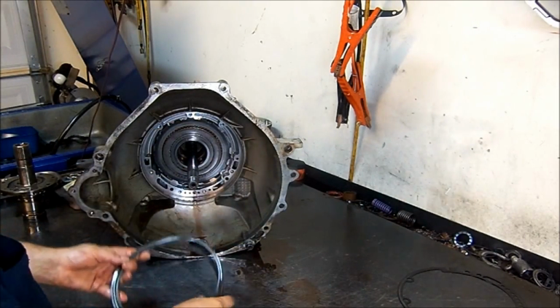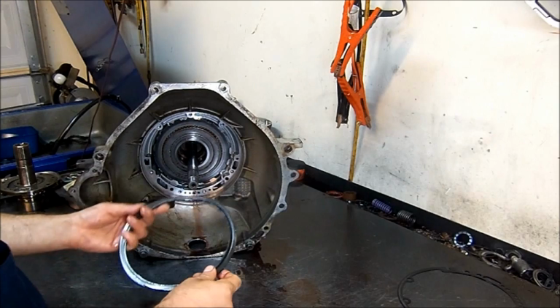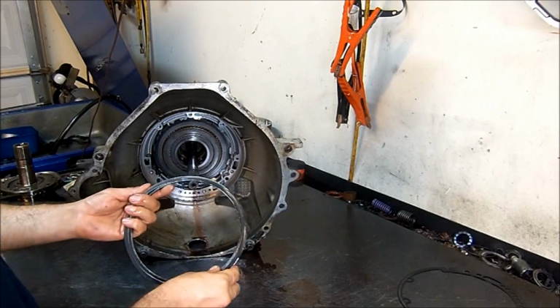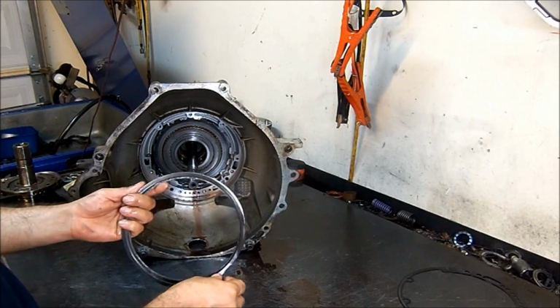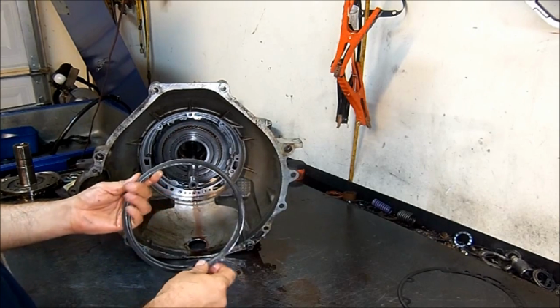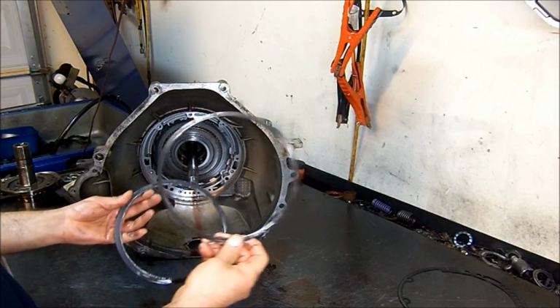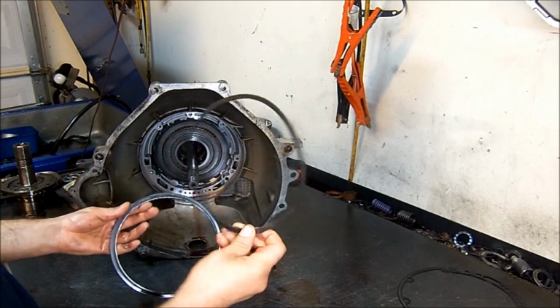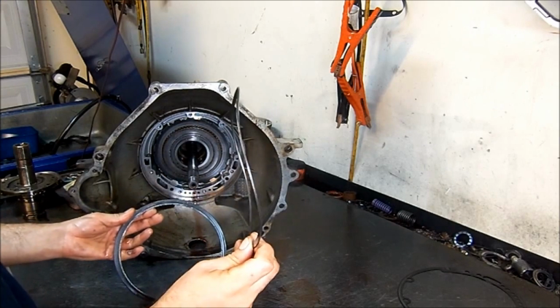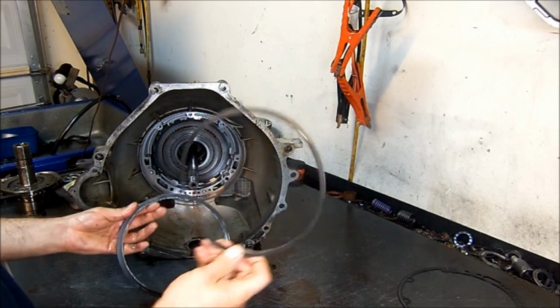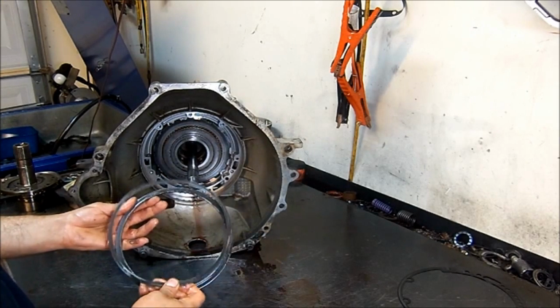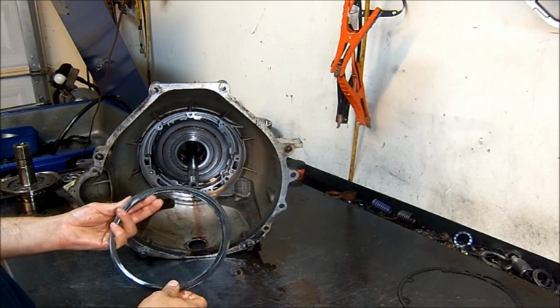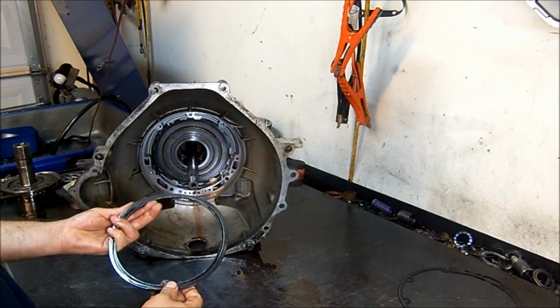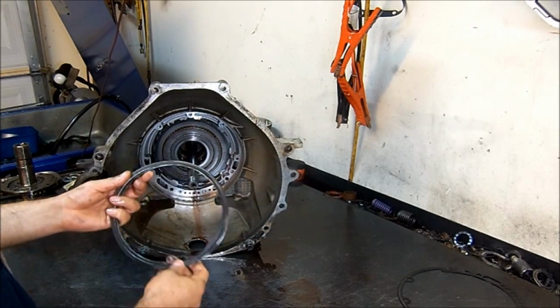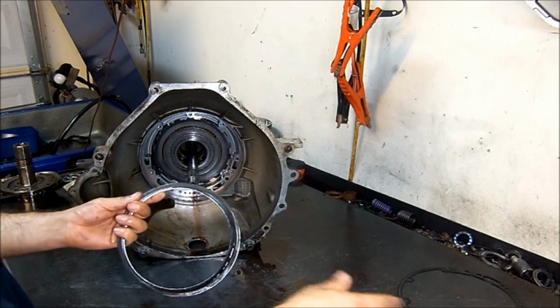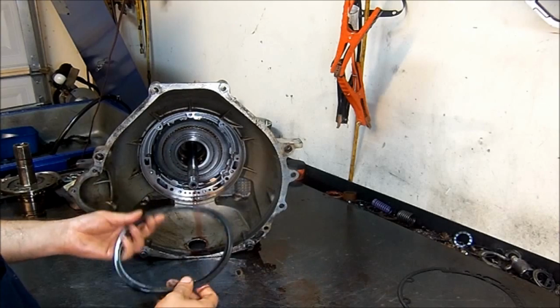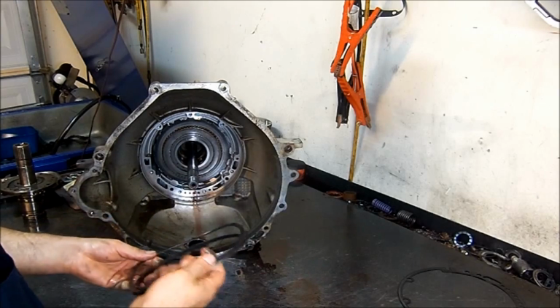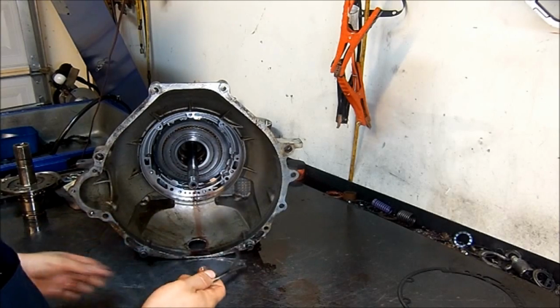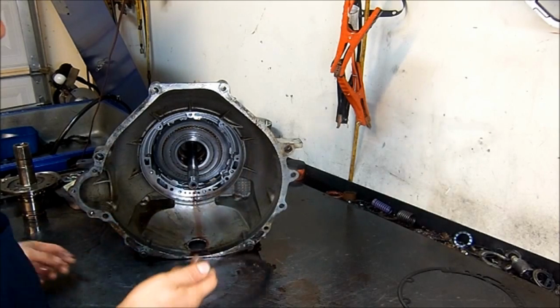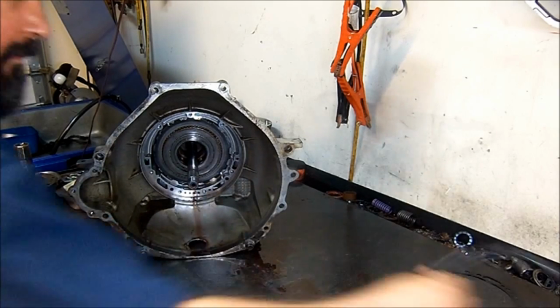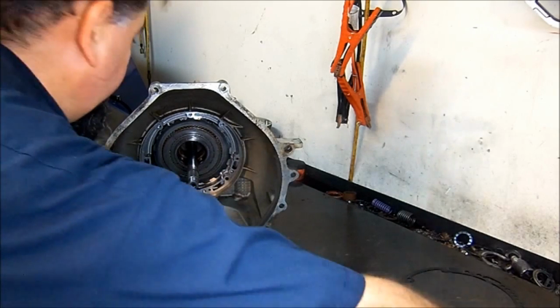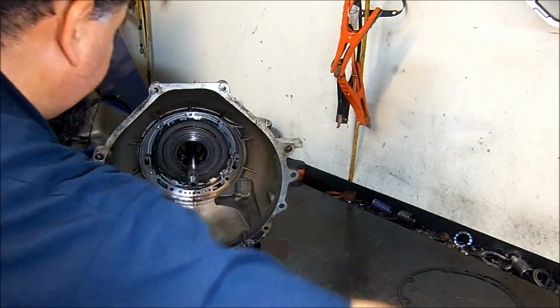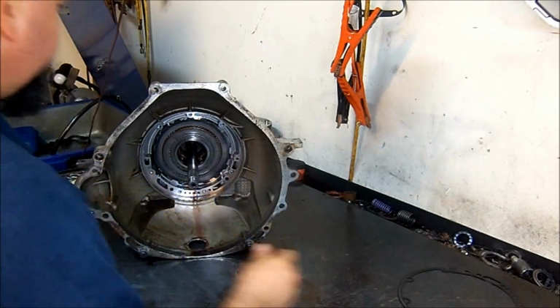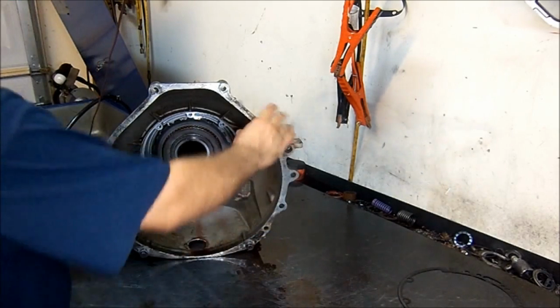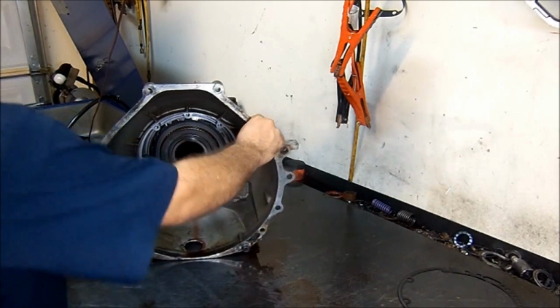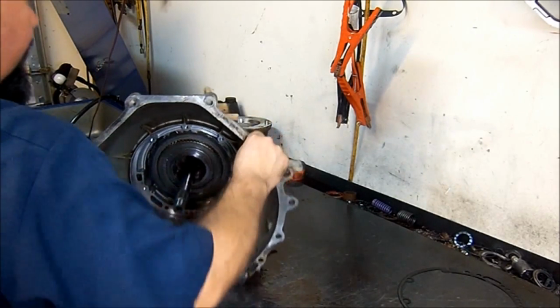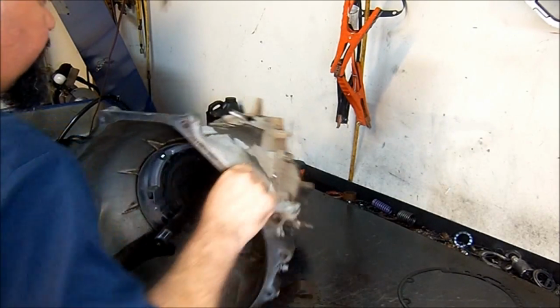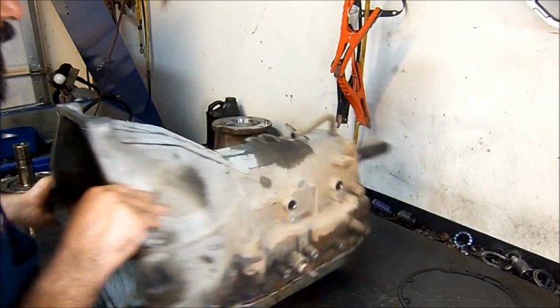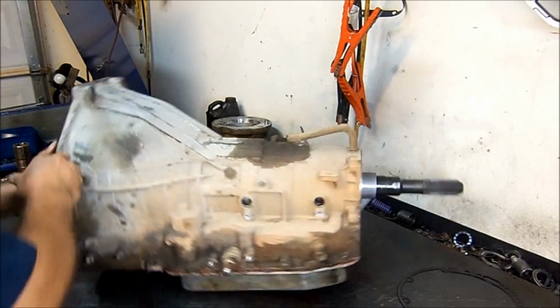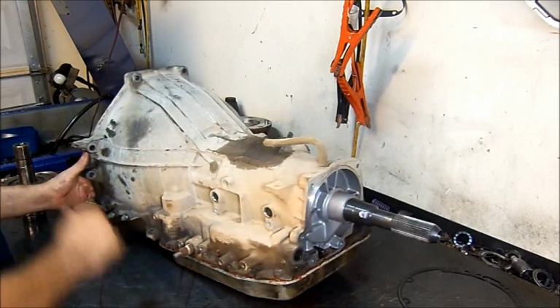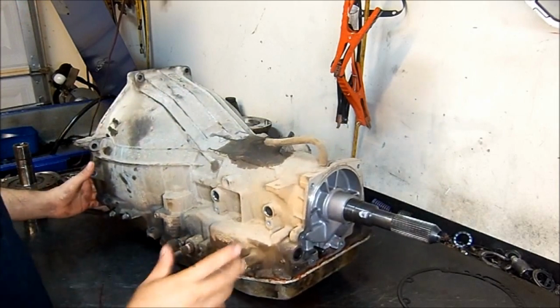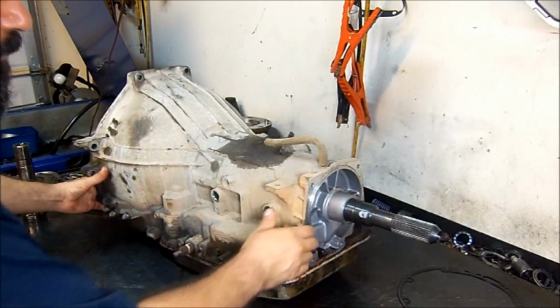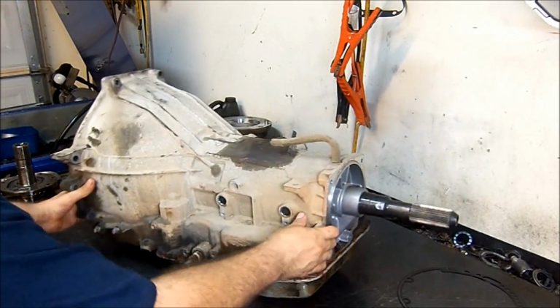For late models, this is actually the return spring for the intermediate piston. Put this to the side. What I'm going to do now is remove the pan.